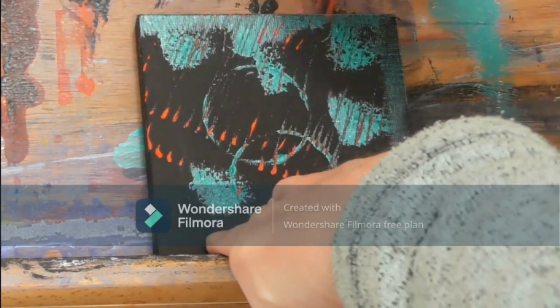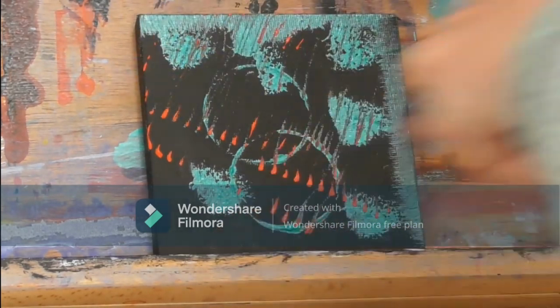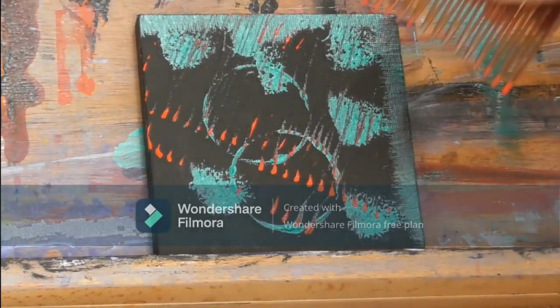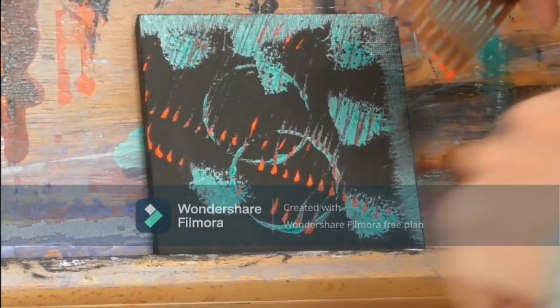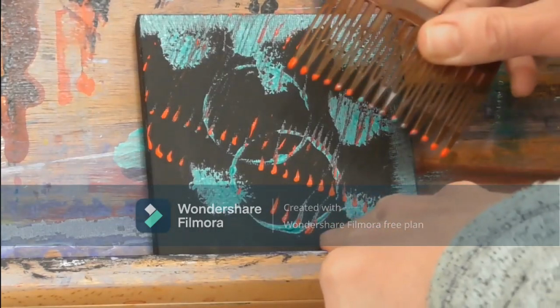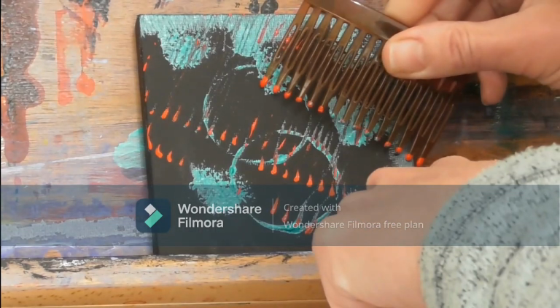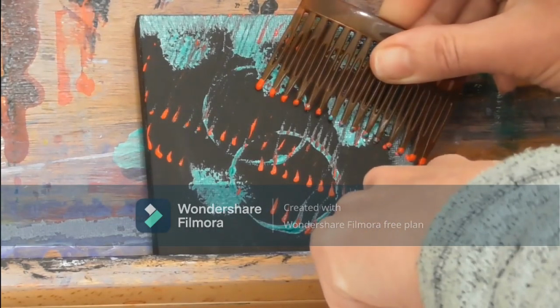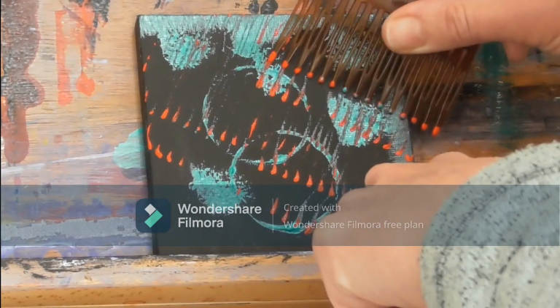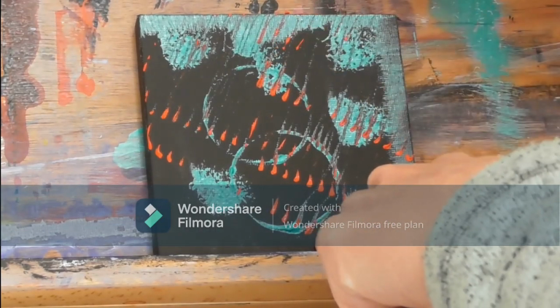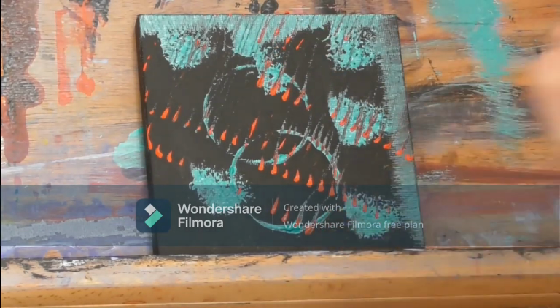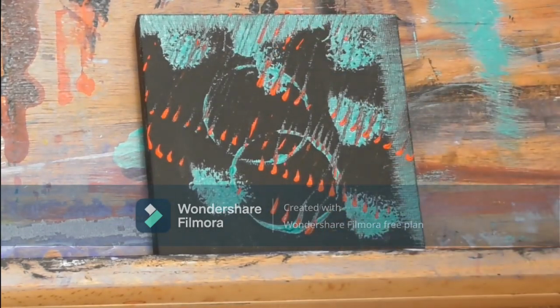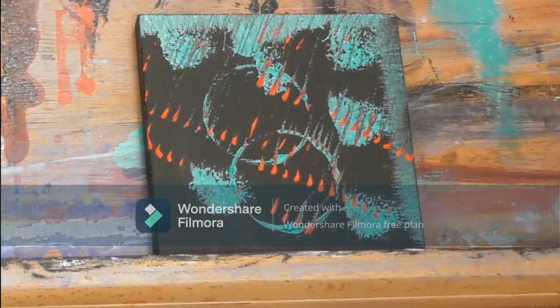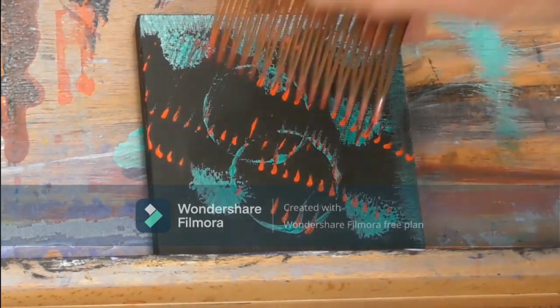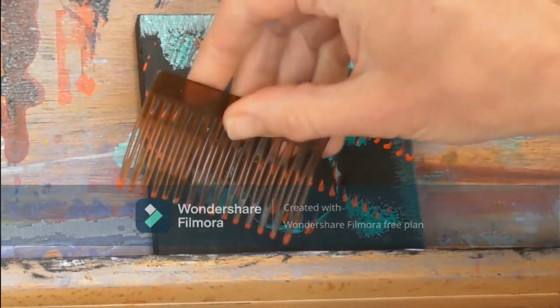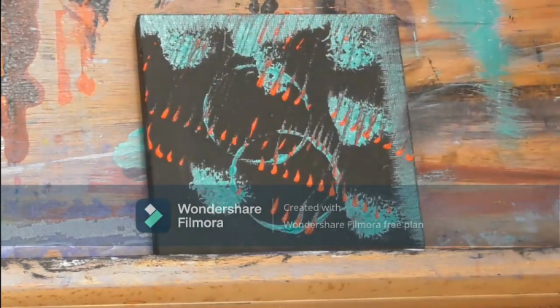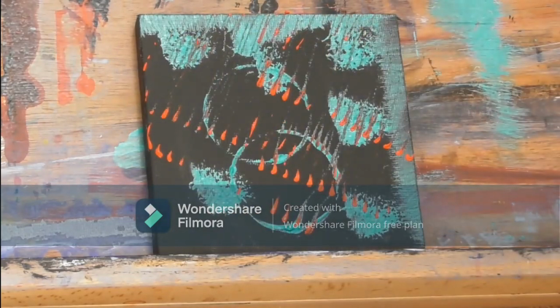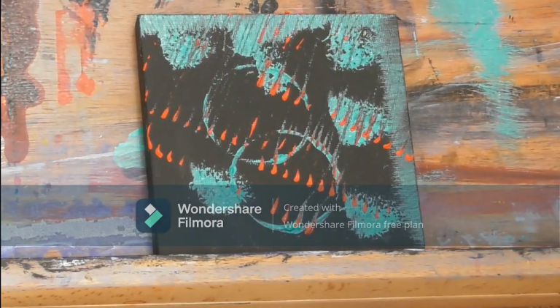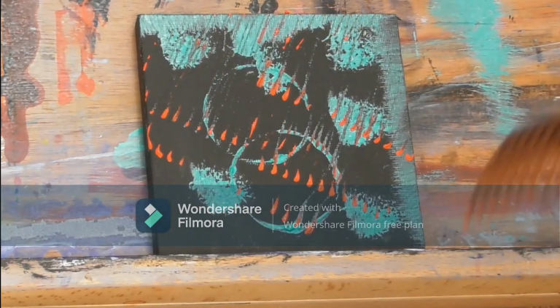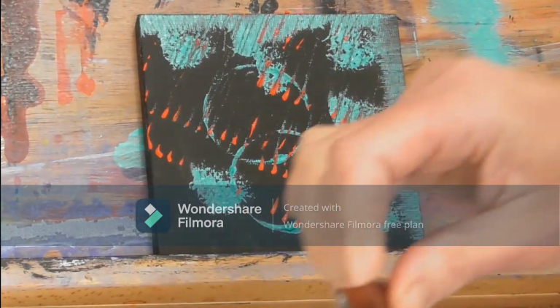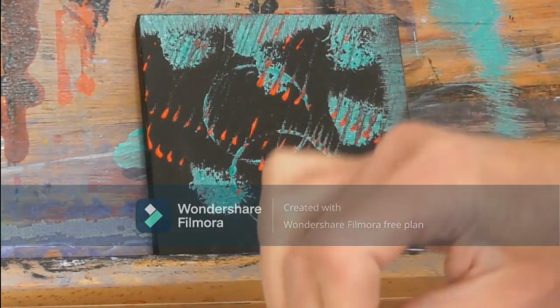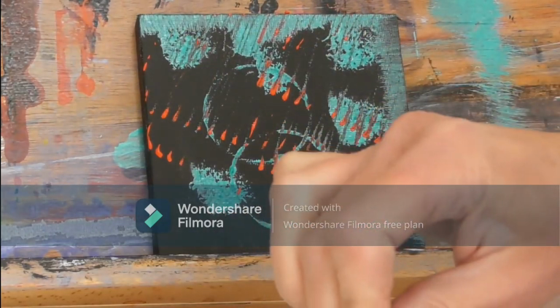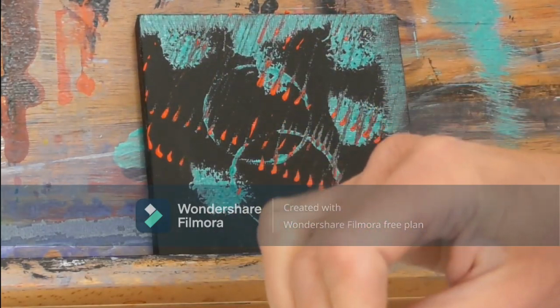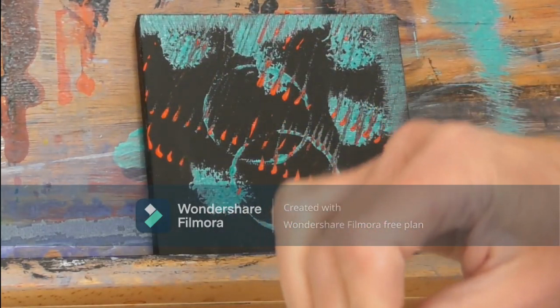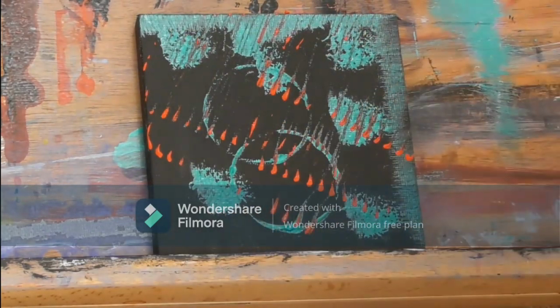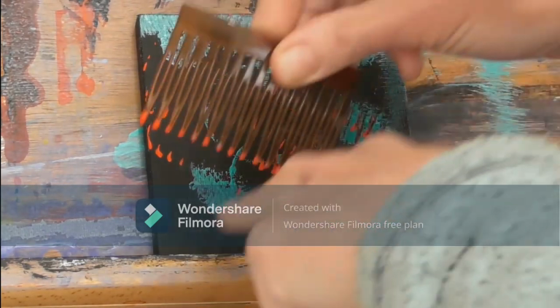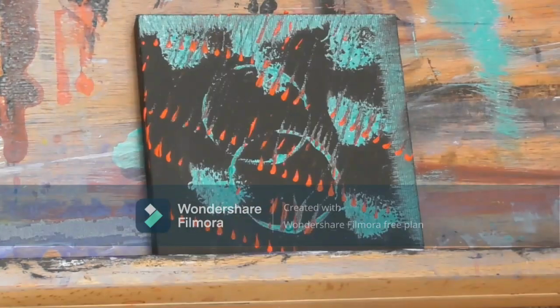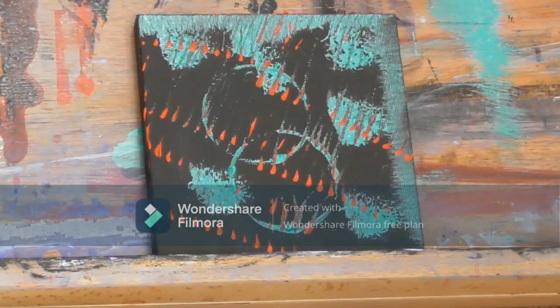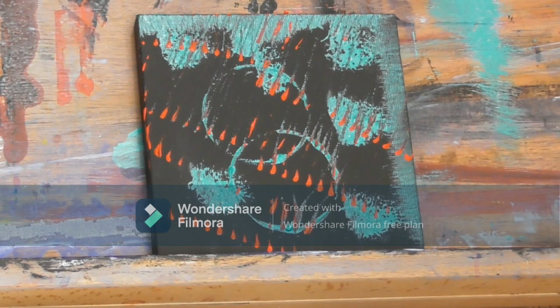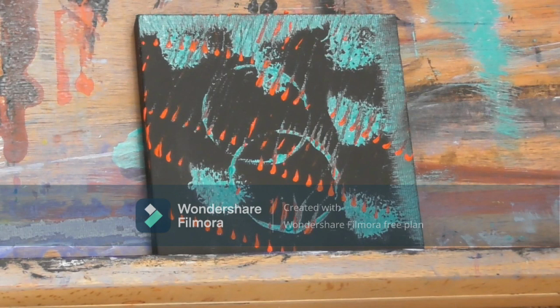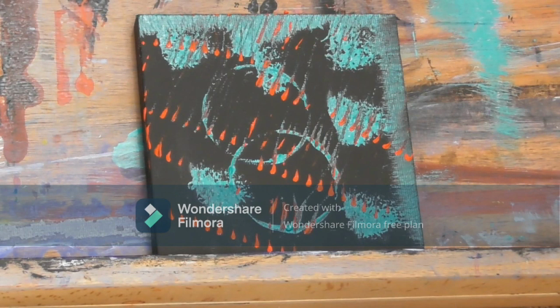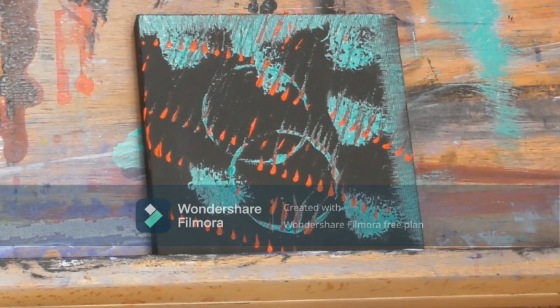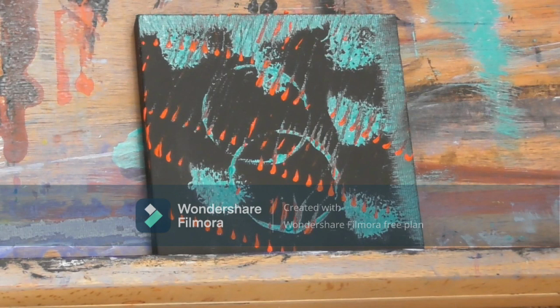Obviously I found some bits to use before I started filming. Yeah, that red and turquoise works really well actually — make it up as you go along. Thanks for watching.